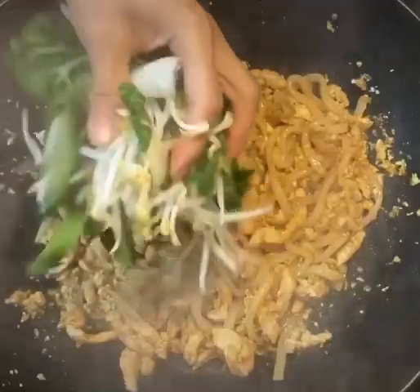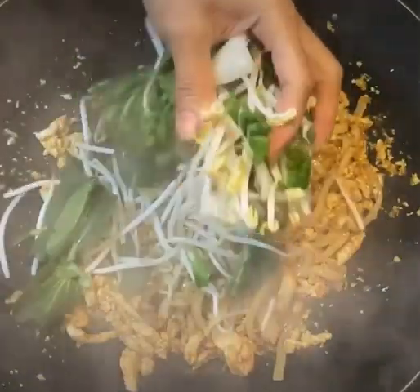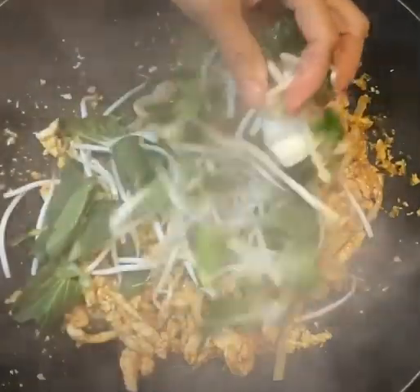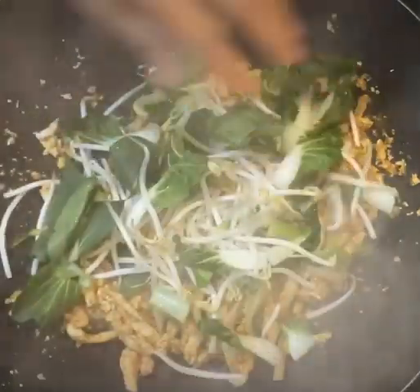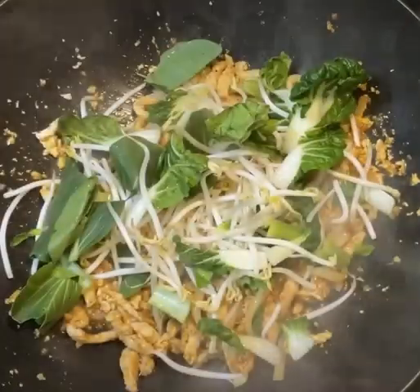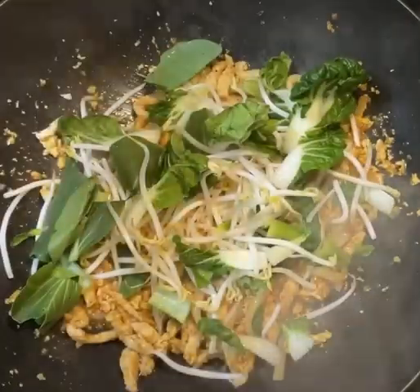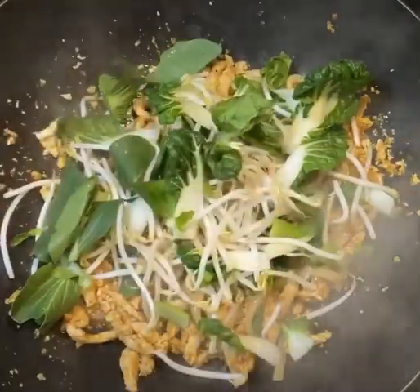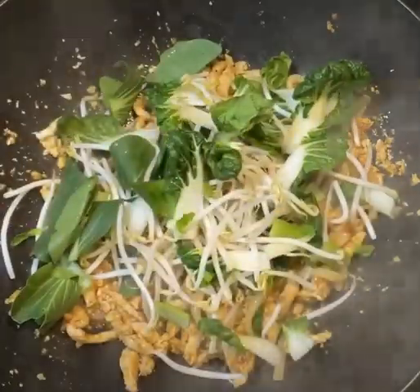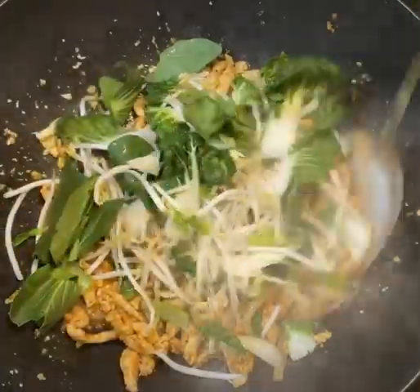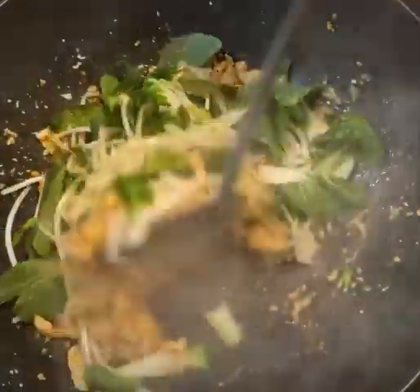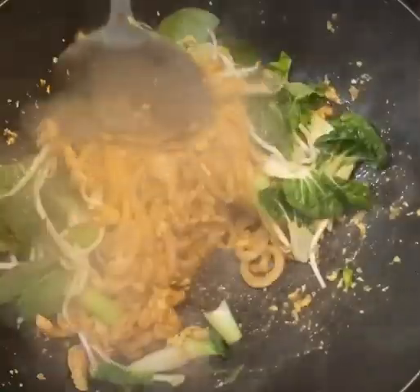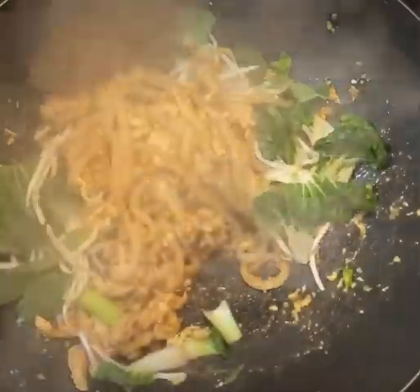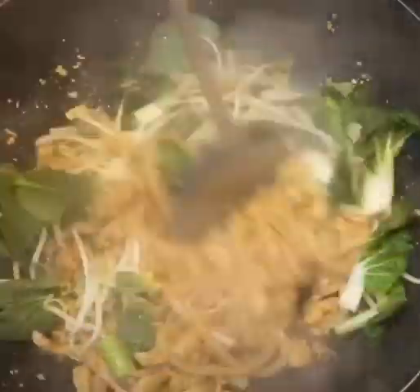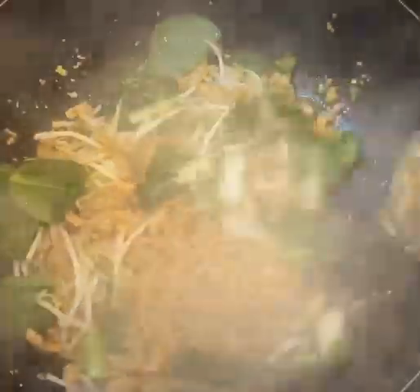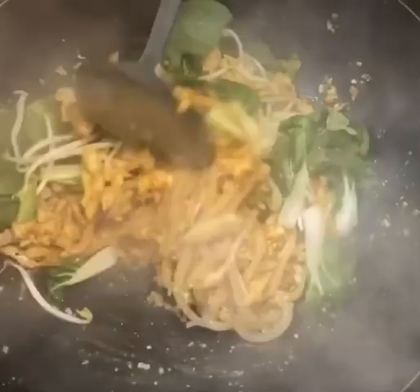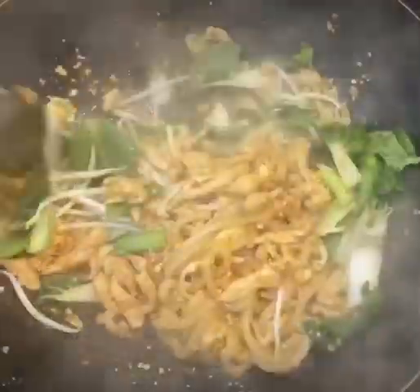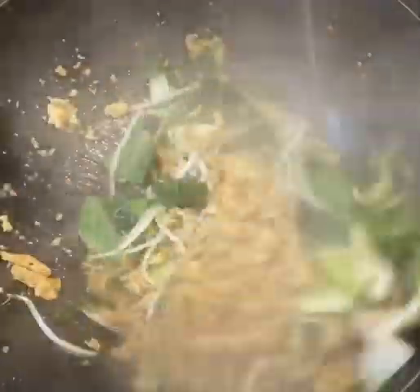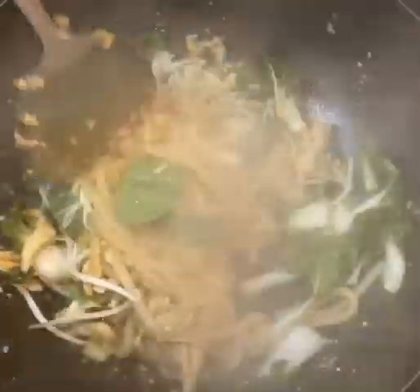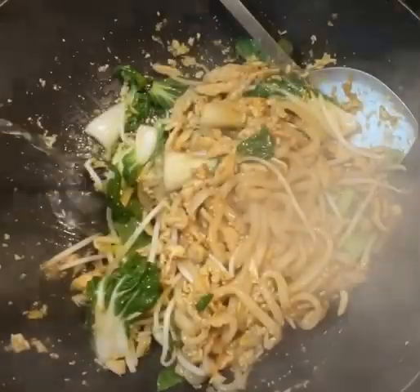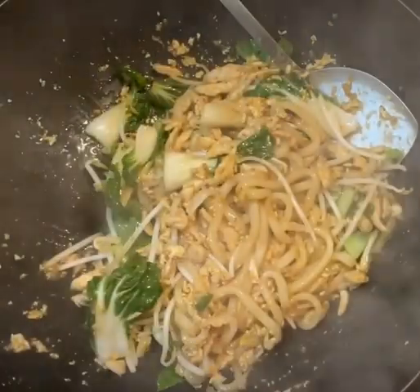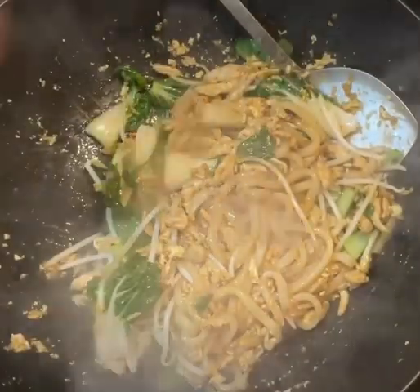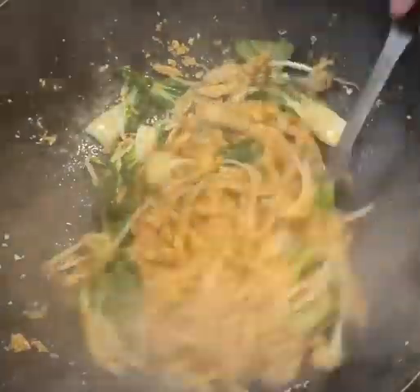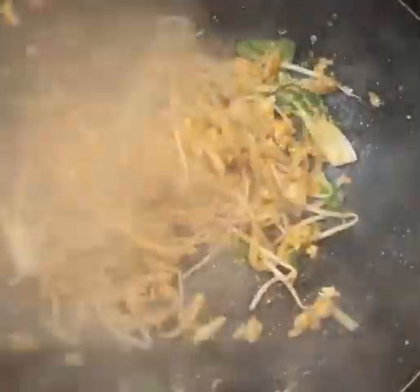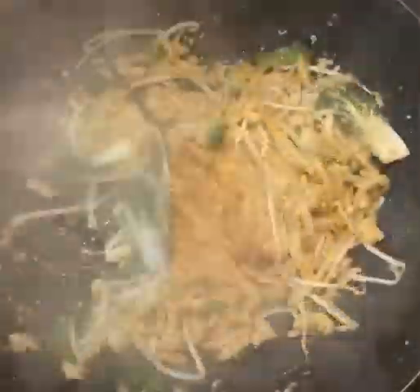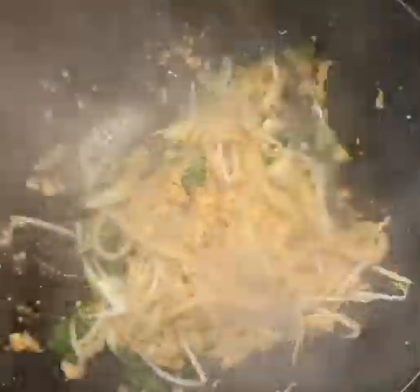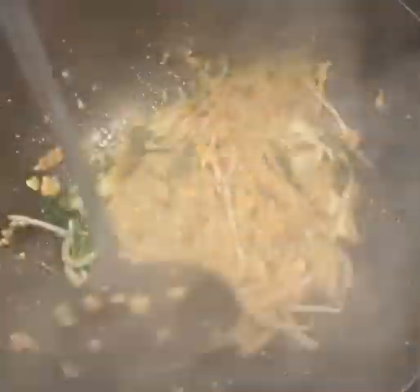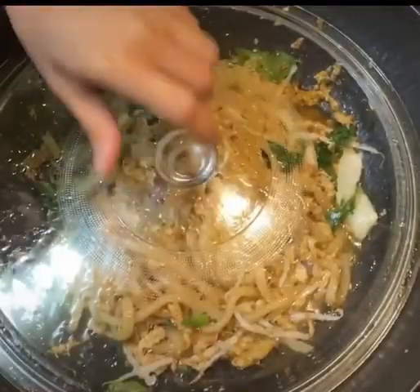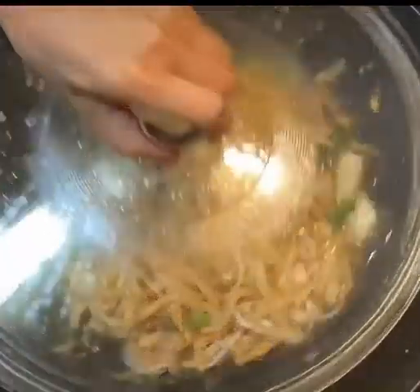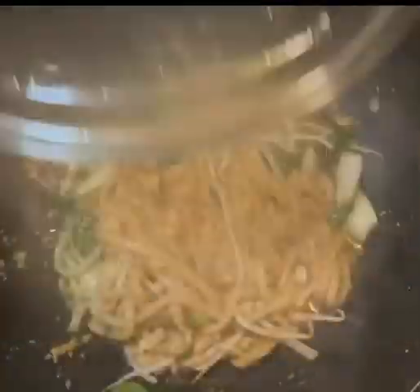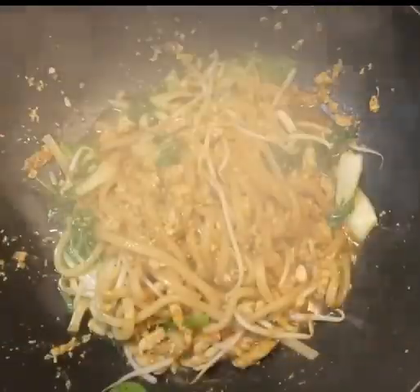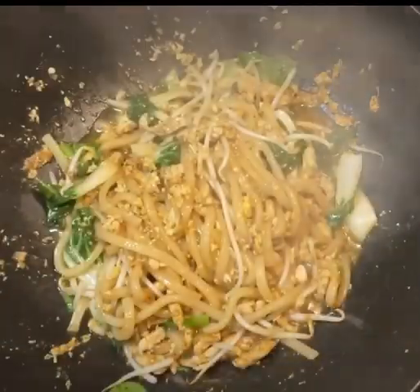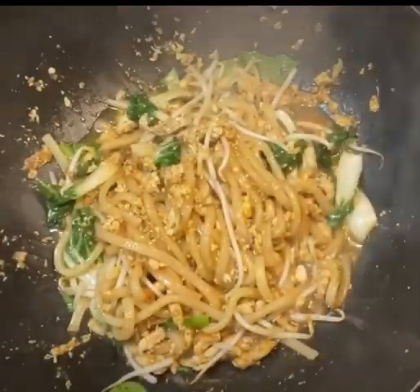Then I added bean sprout and mini bok choy for vegetables. Mix them up, then add just a little water to cook them down. Then cover and let it cook for a couple to a few minutes.